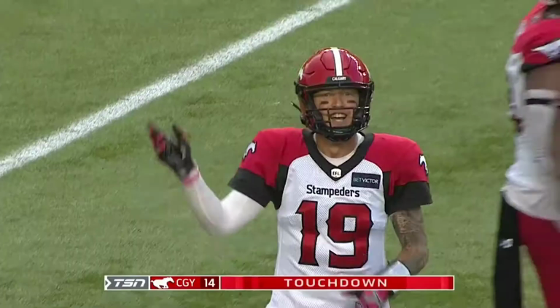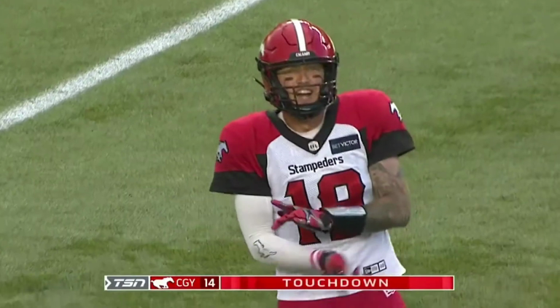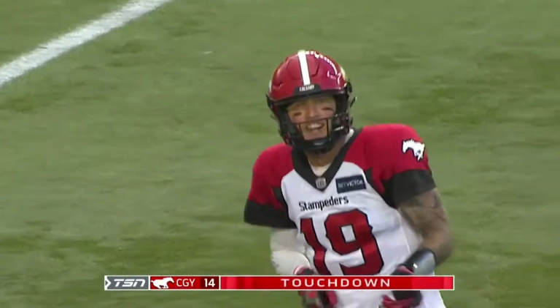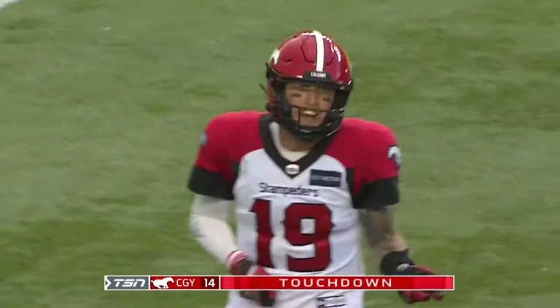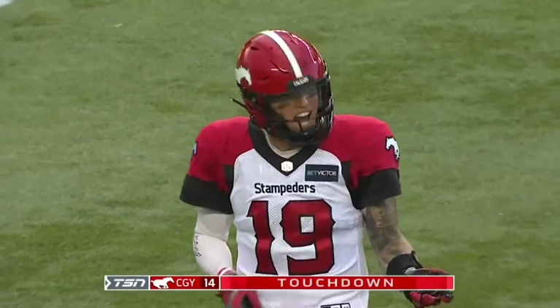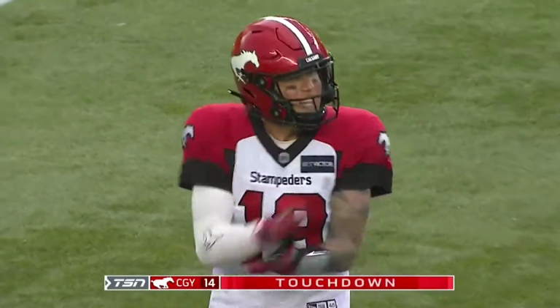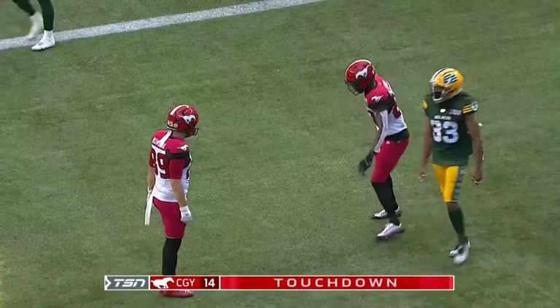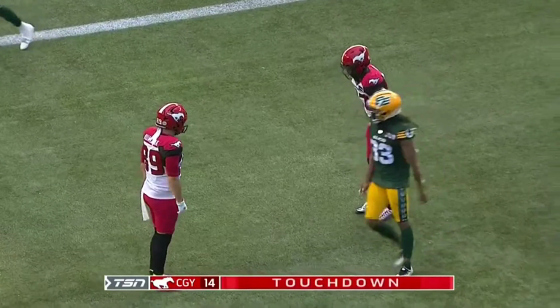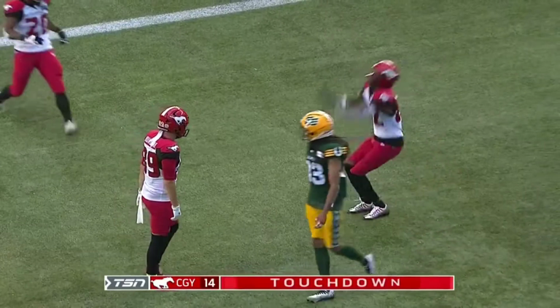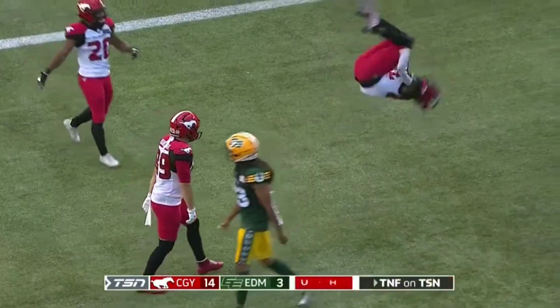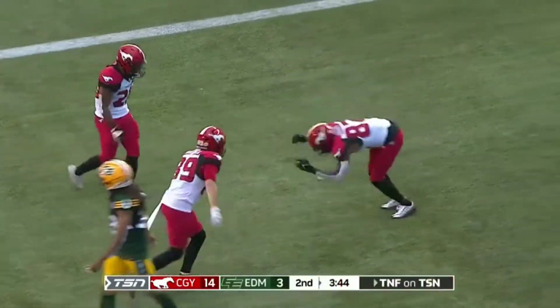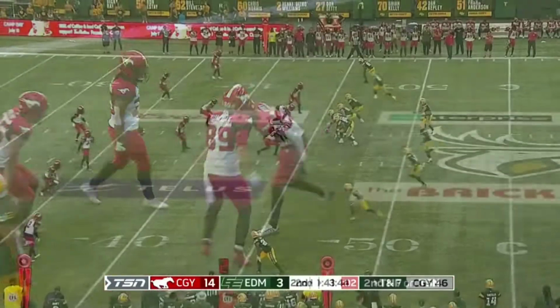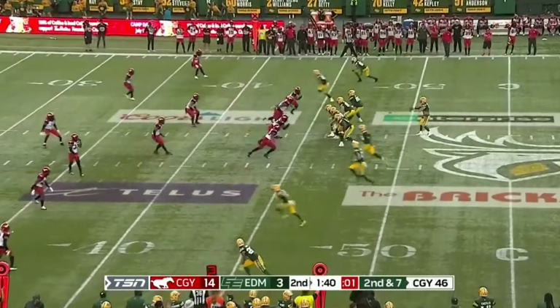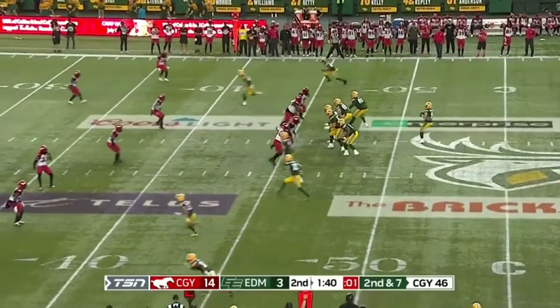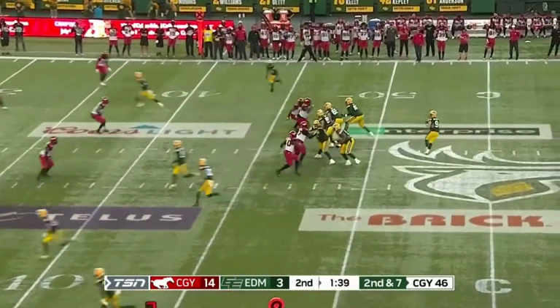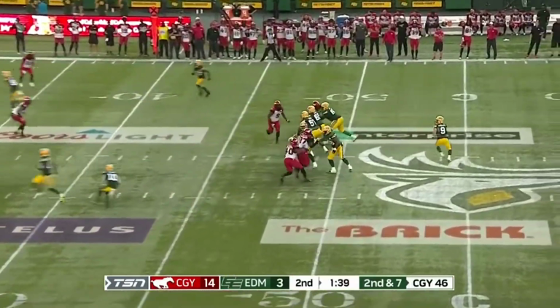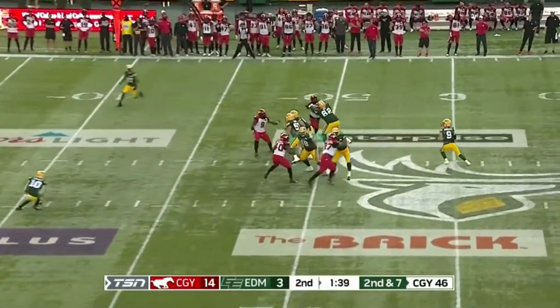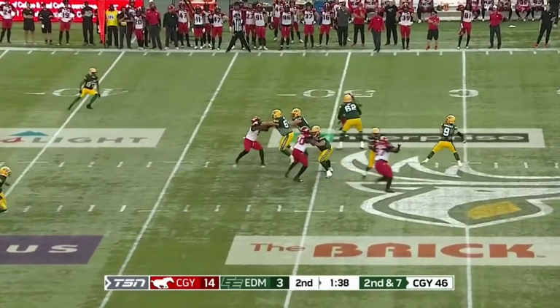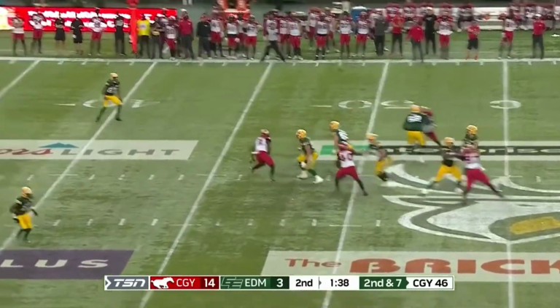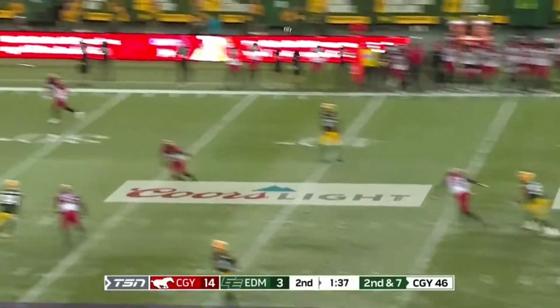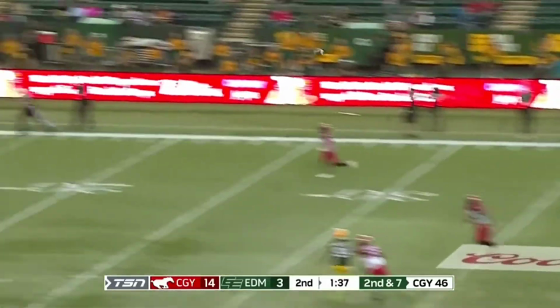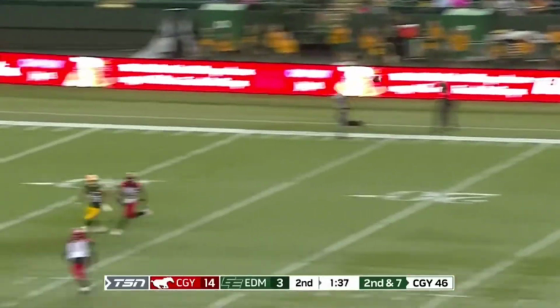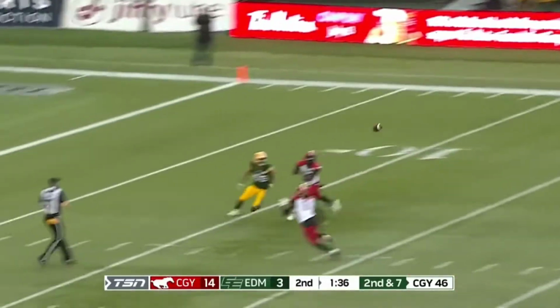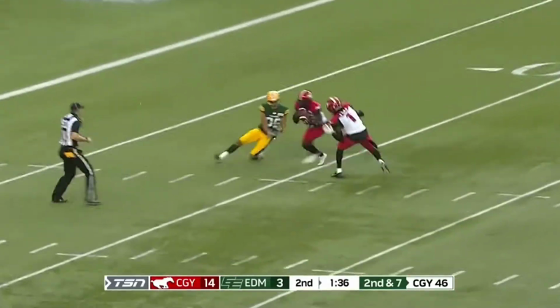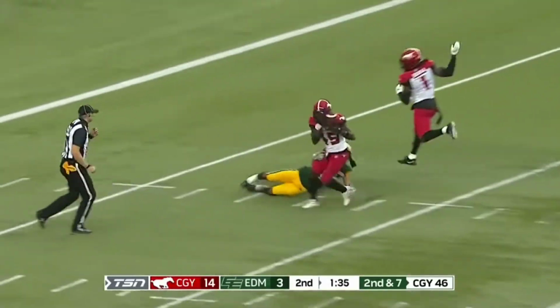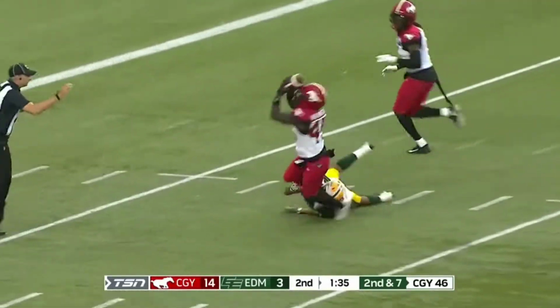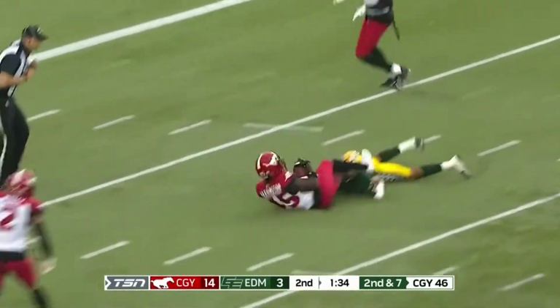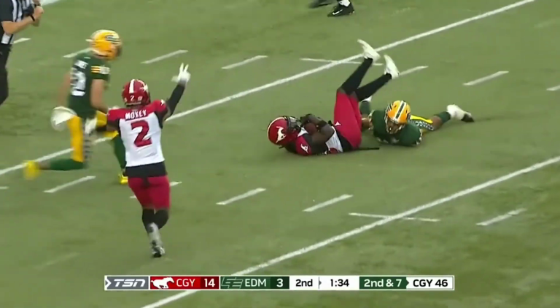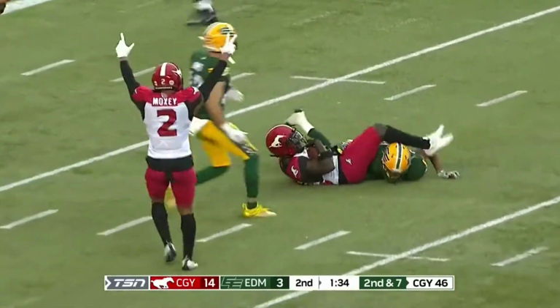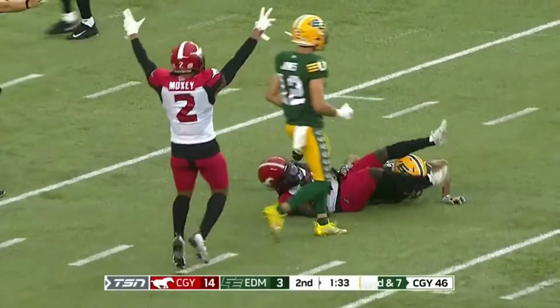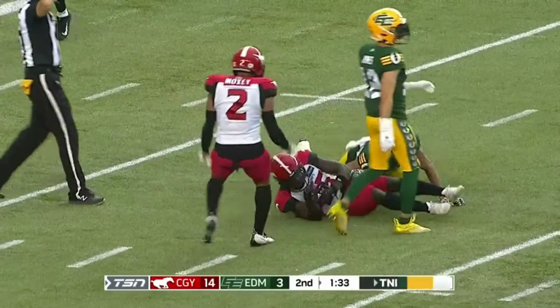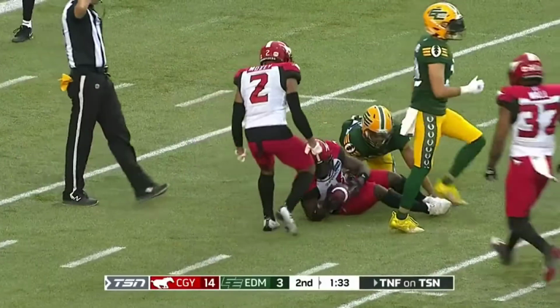89 yards for the Calgary Stampeders. They've actually trailed by at least 10 points here. Arbuckle down the field and that'll be intercepted inside the 10.